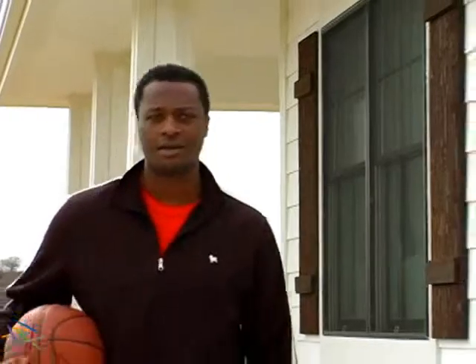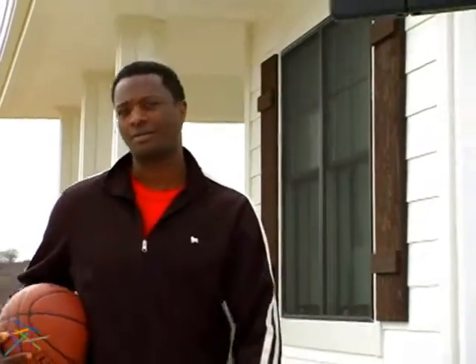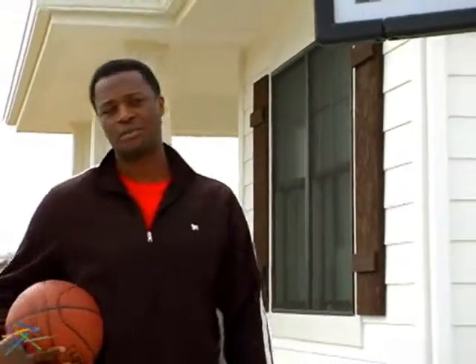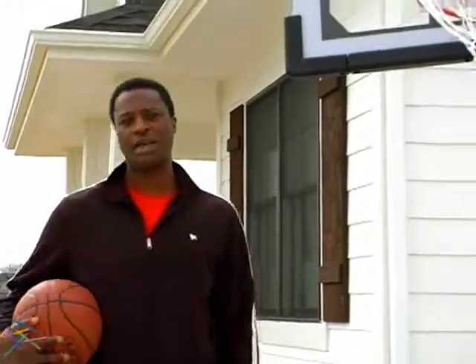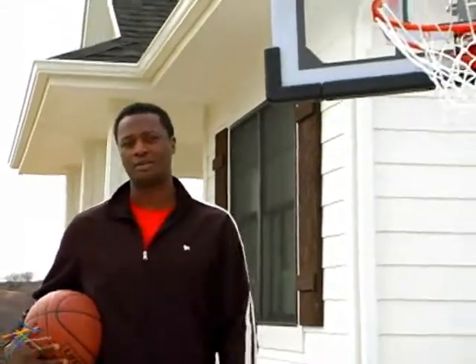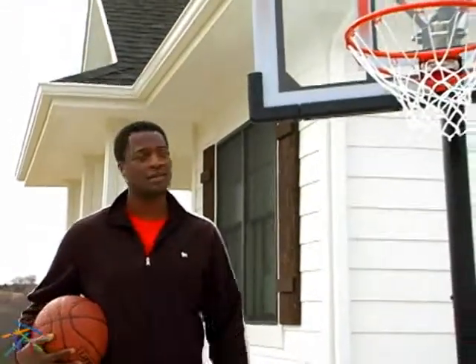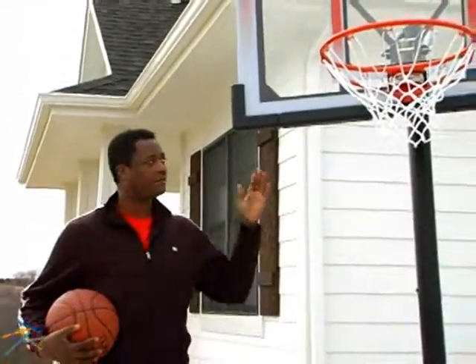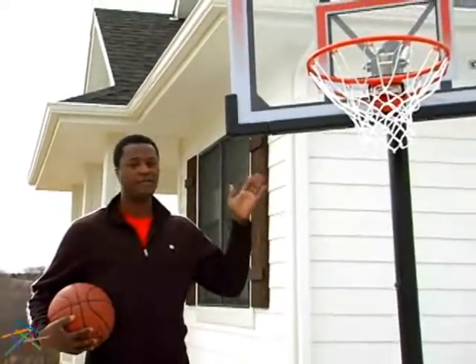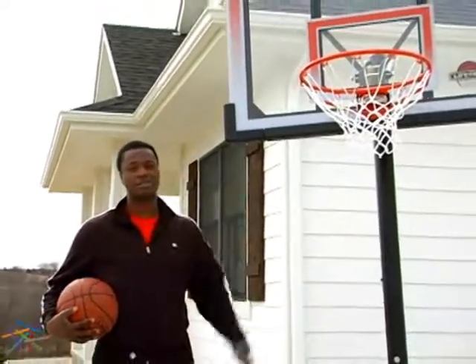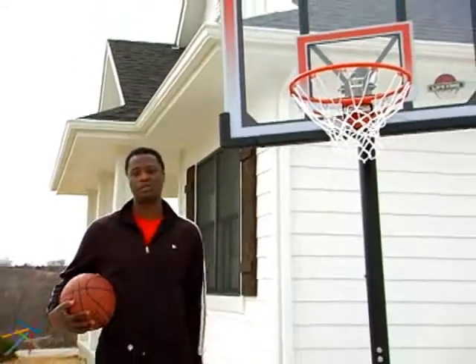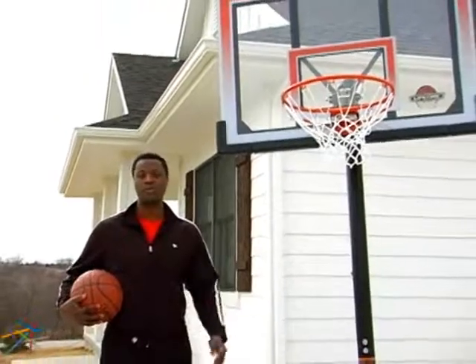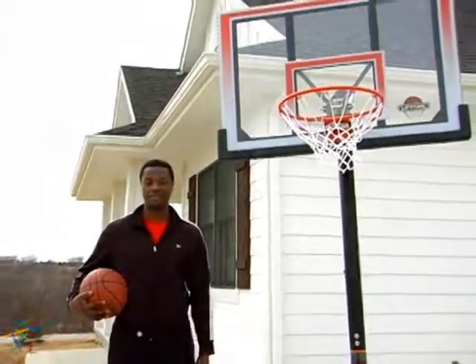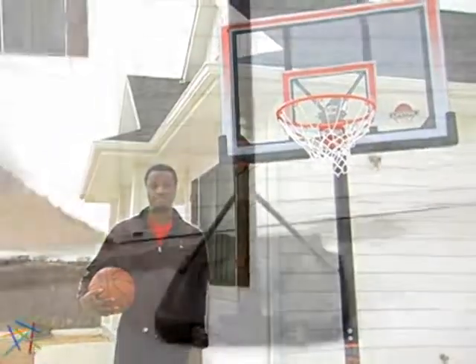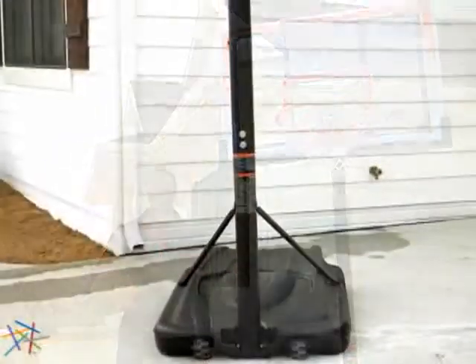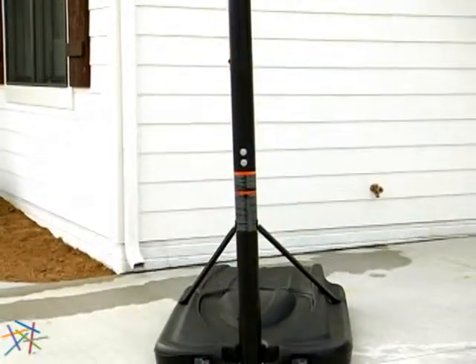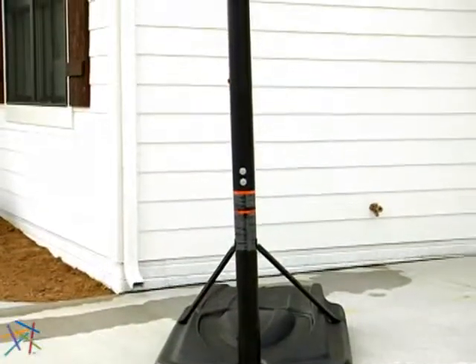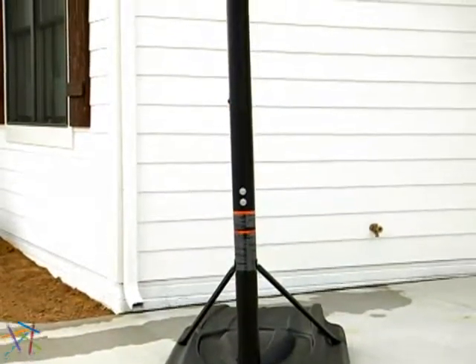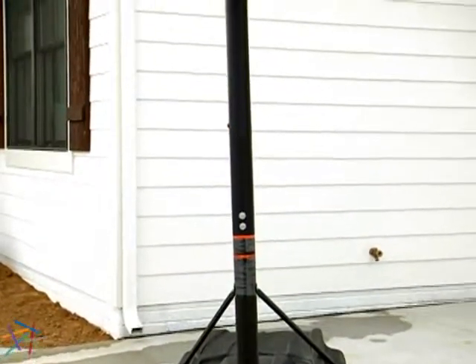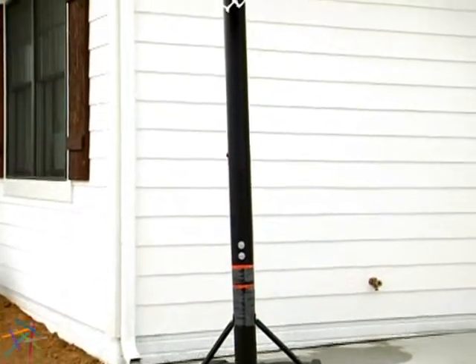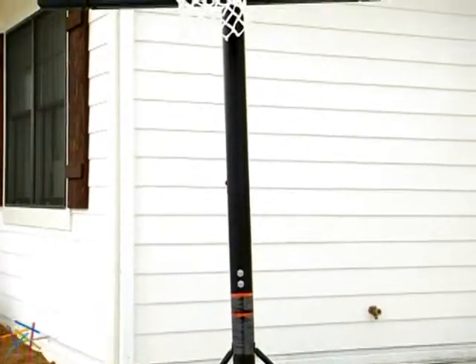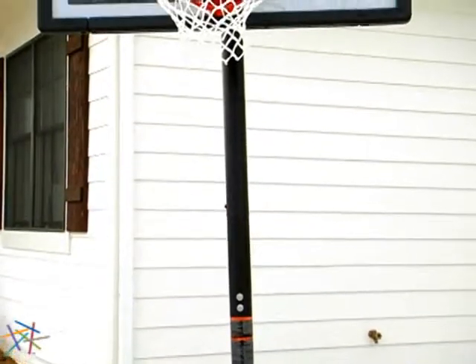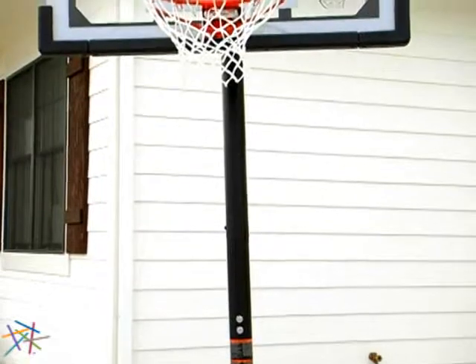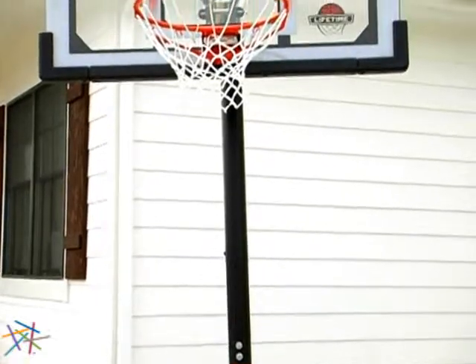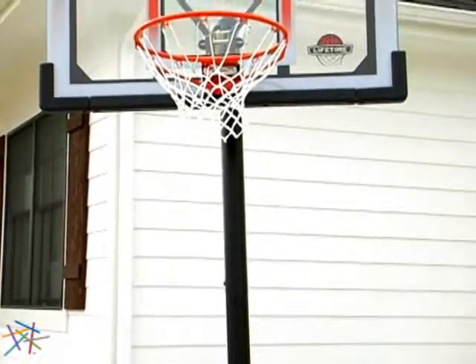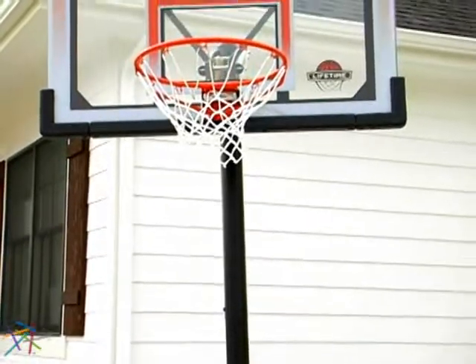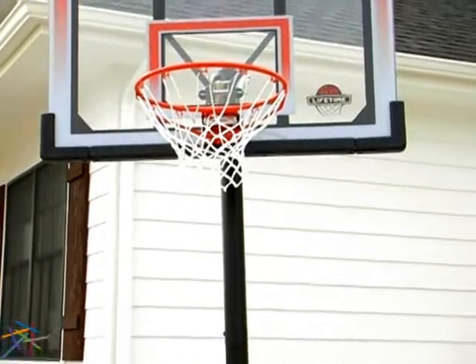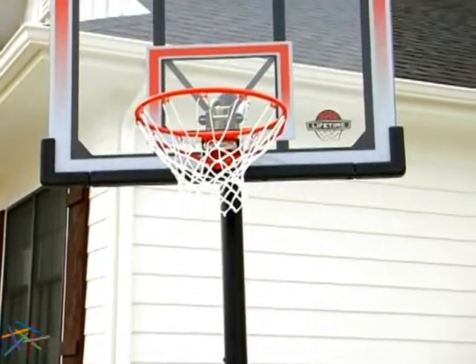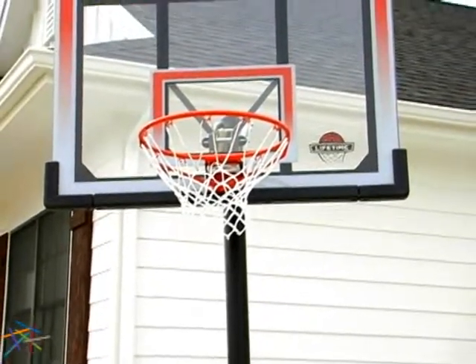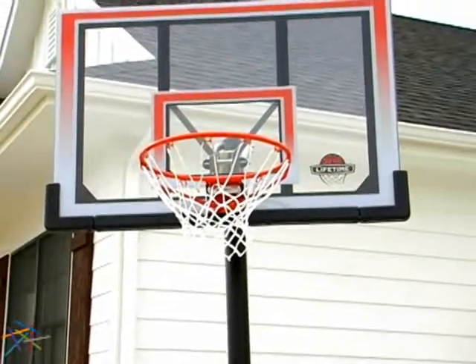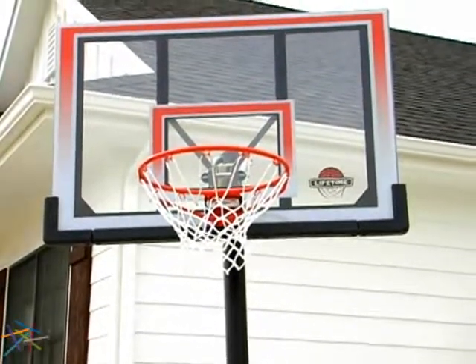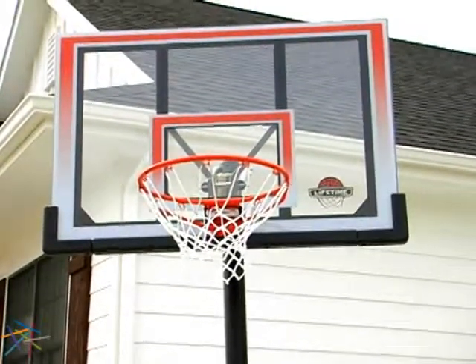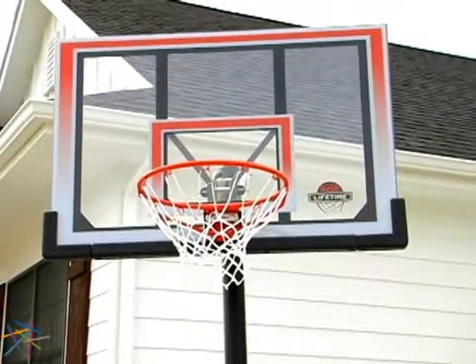Hi, I'm Derek from Hayneedle and this is the Lifetime 50-inch Shatterproof Hoop System. No matter if you're an all-pro, a weekend warrior, or just a beginner, this innovative hoop system is the ultimate addition for any player who appreciates loads of features and easy management.